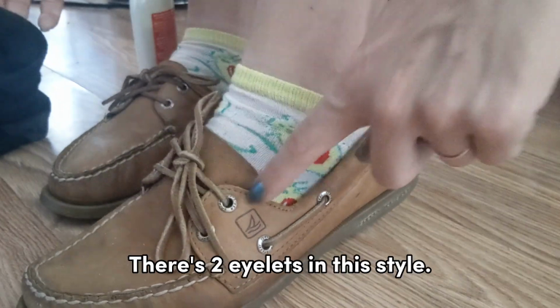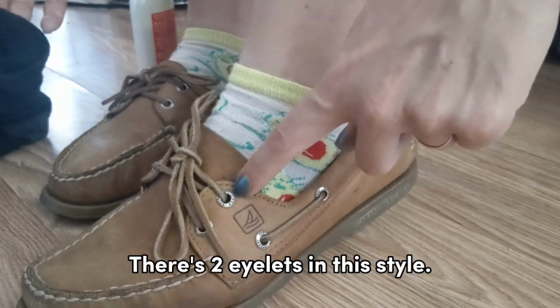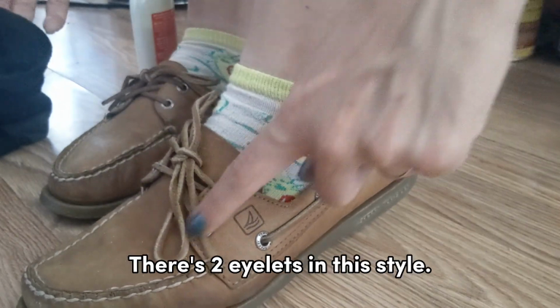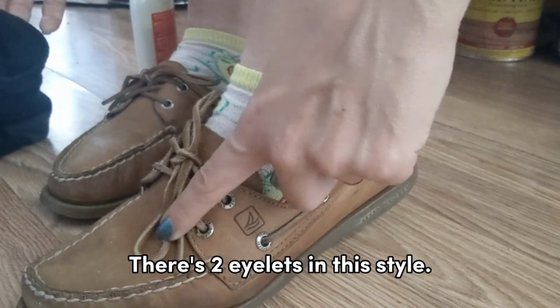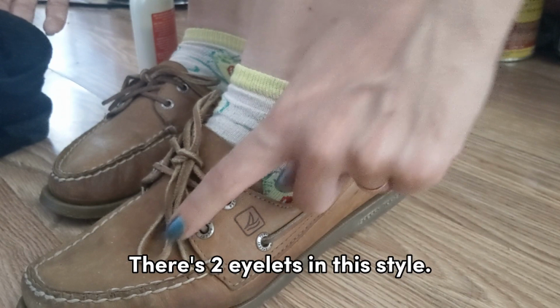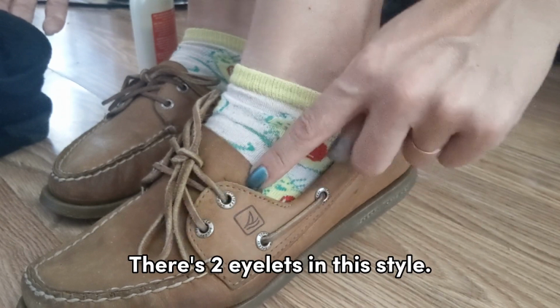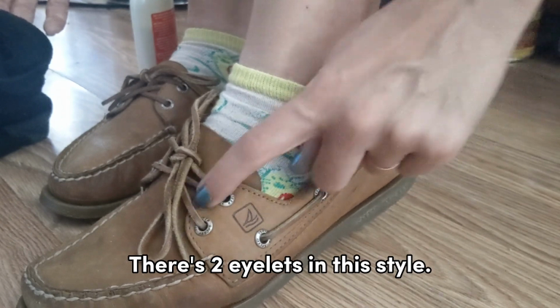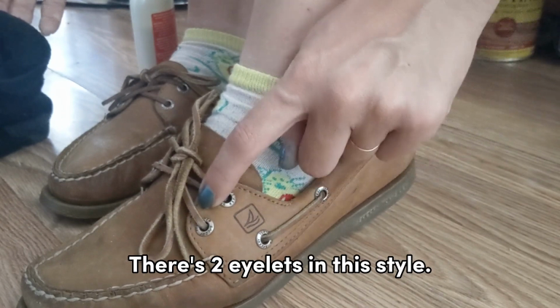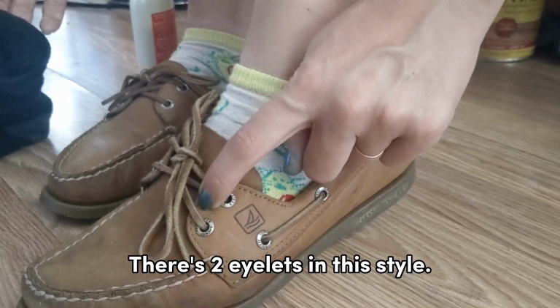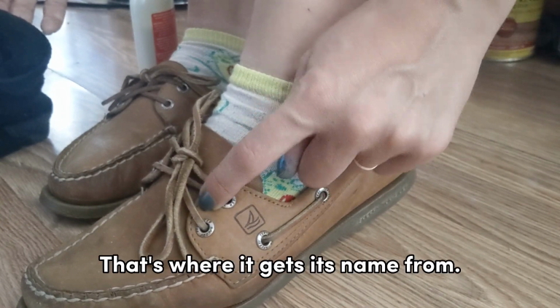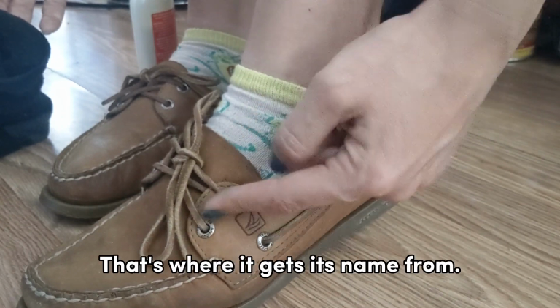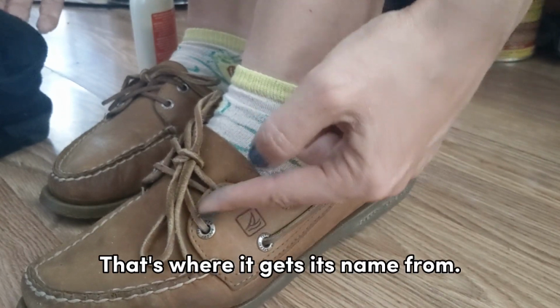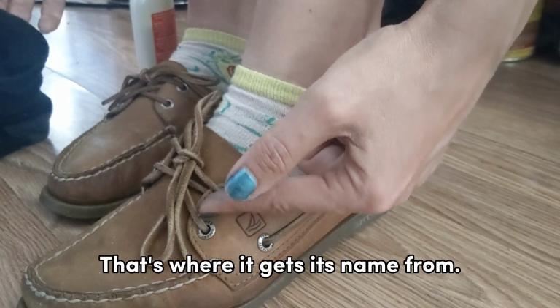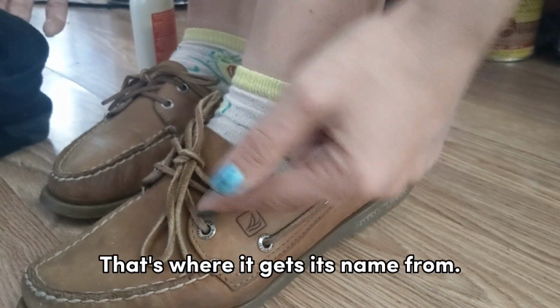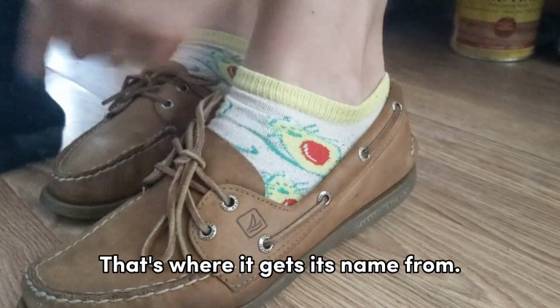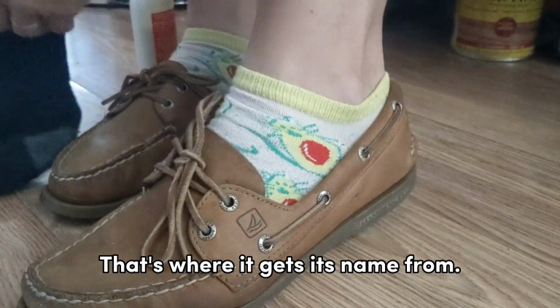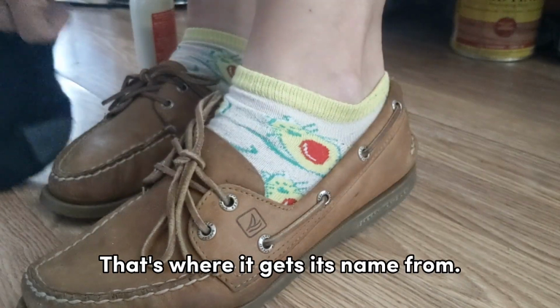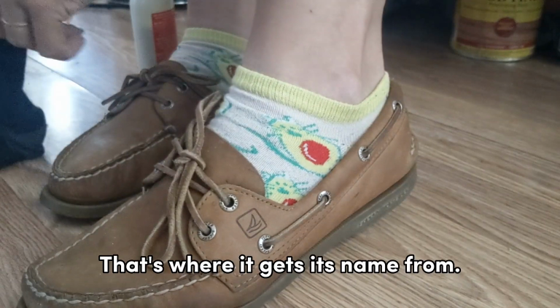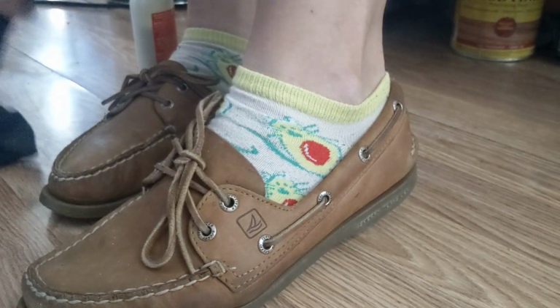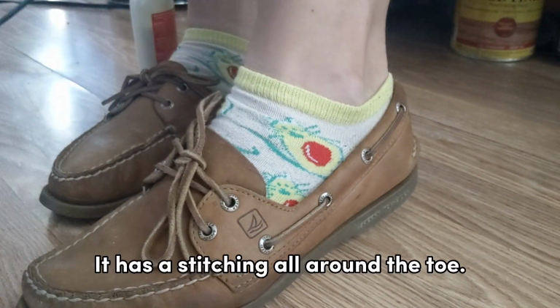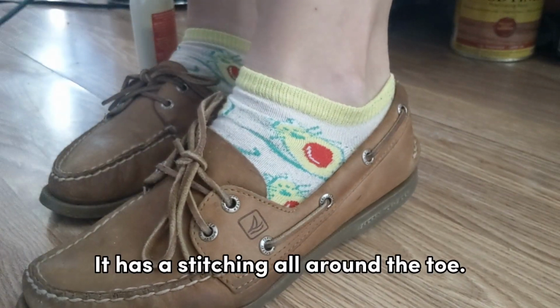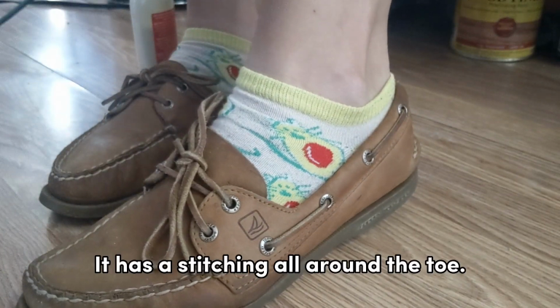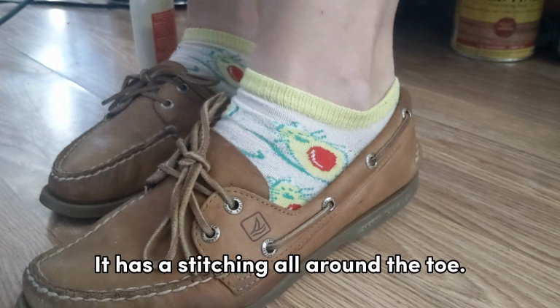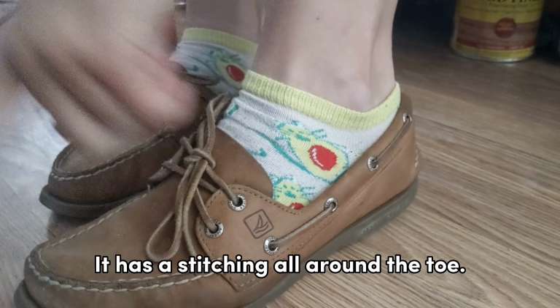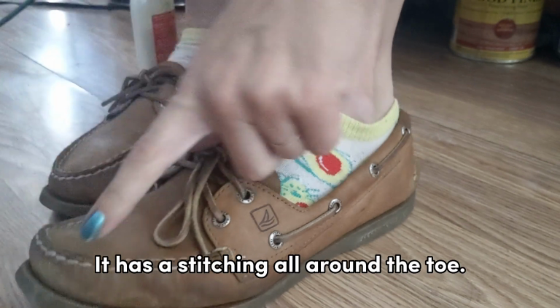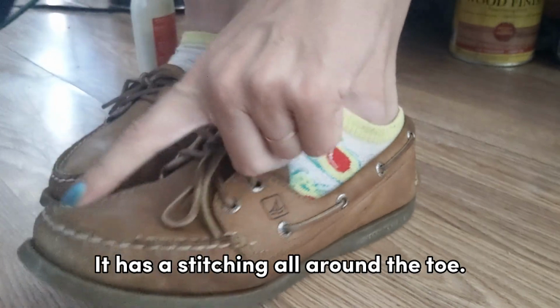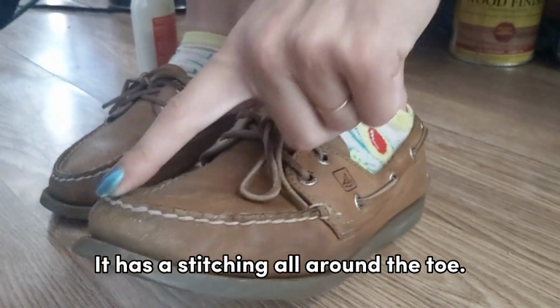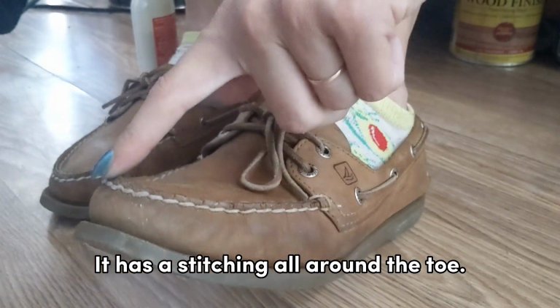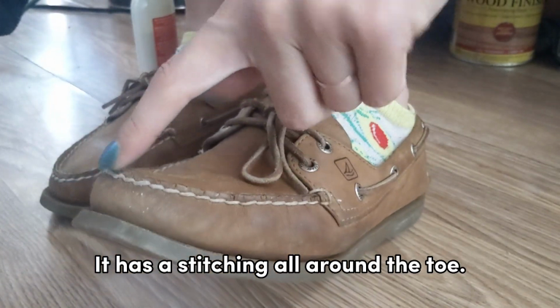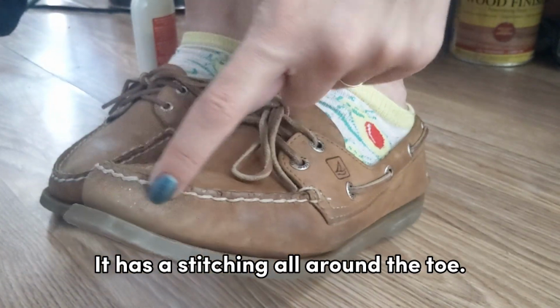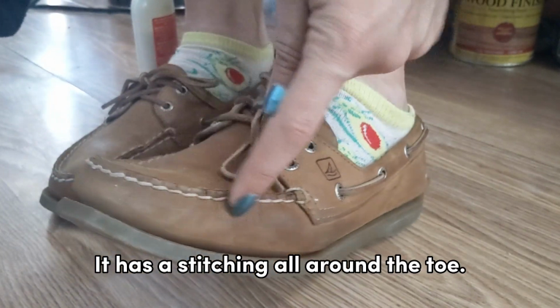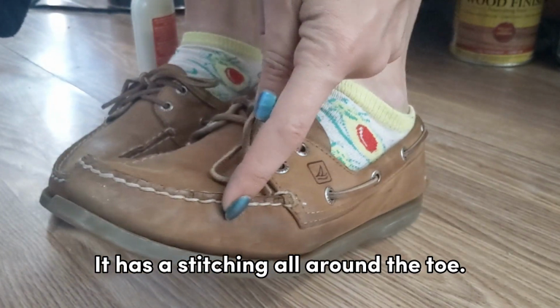There's two eyelets in this style — that's where it gets its name from. And it has a stitching all around the toe.